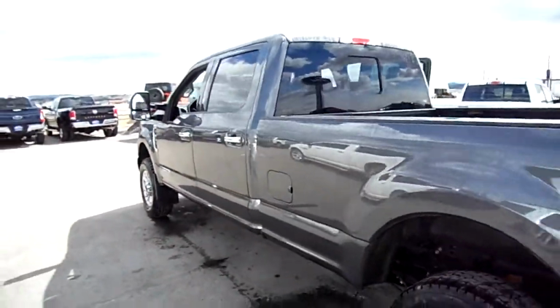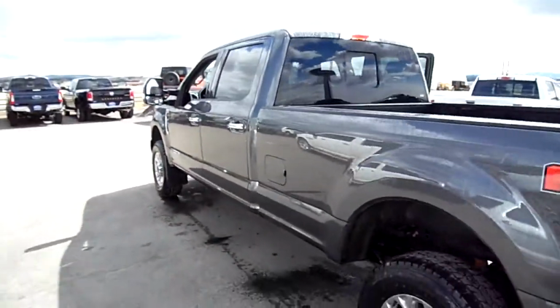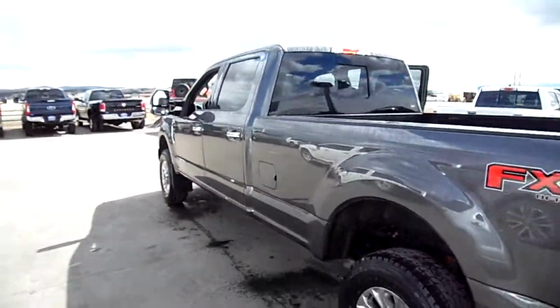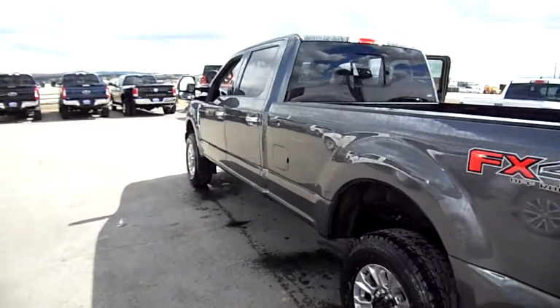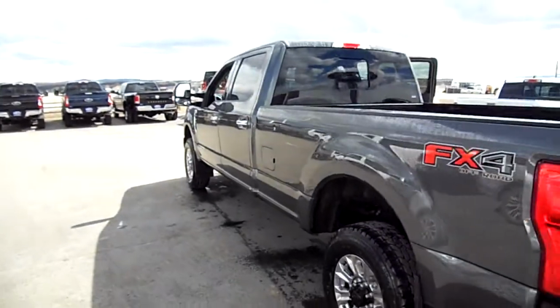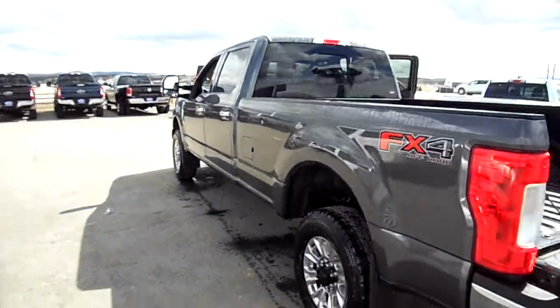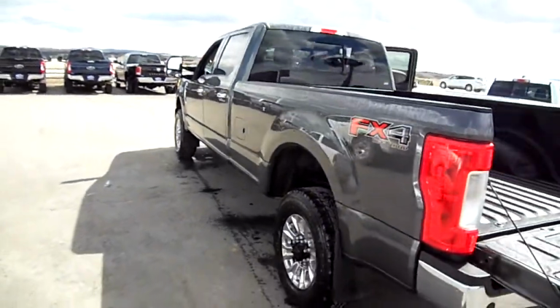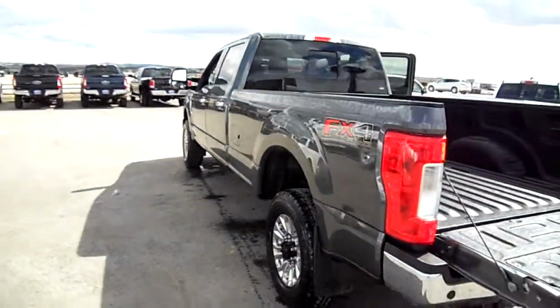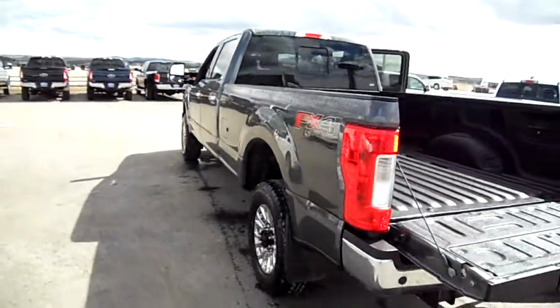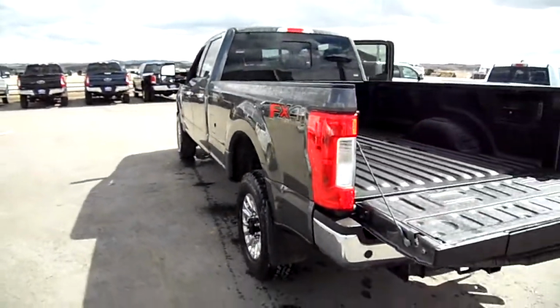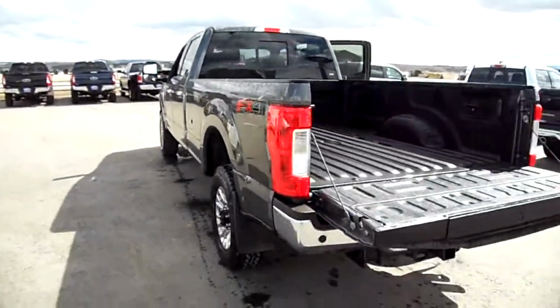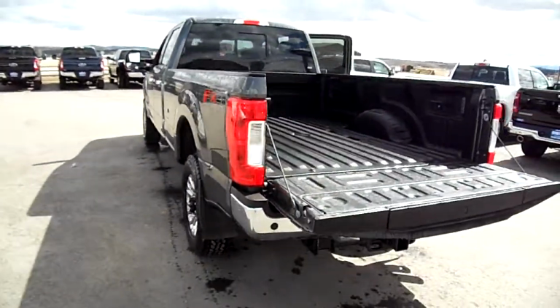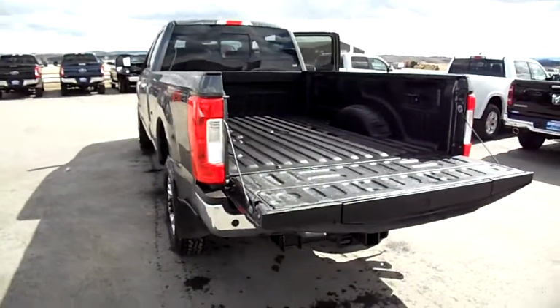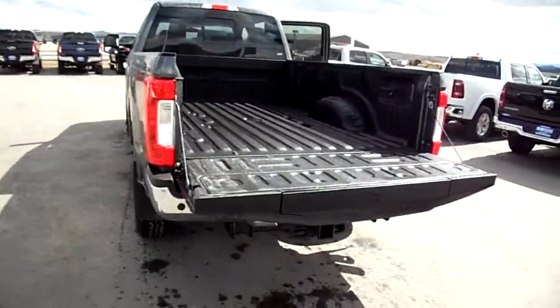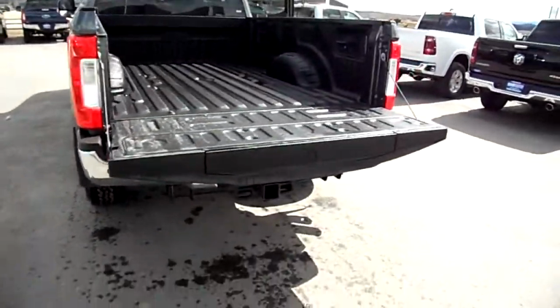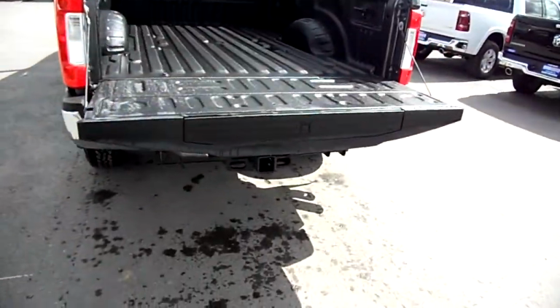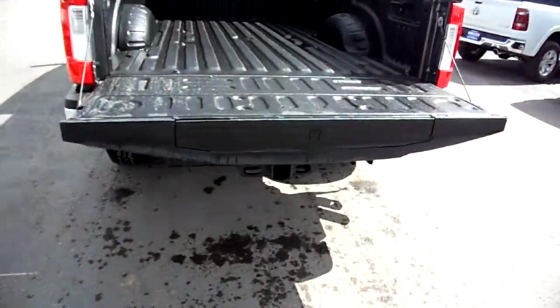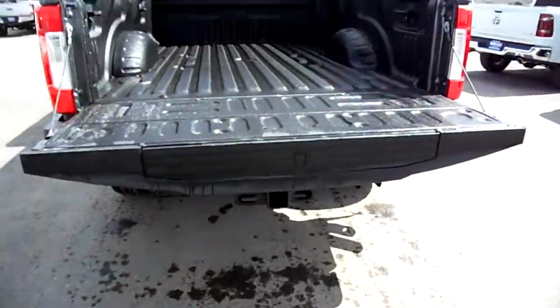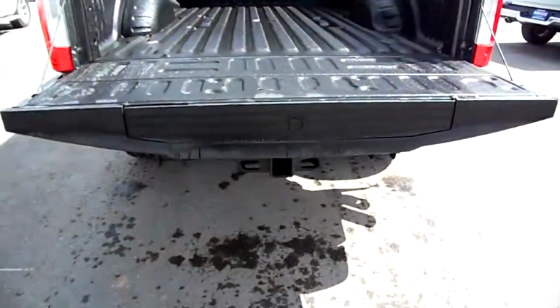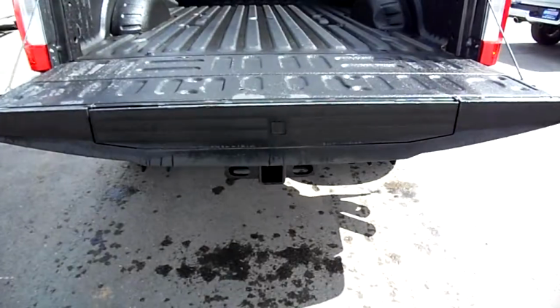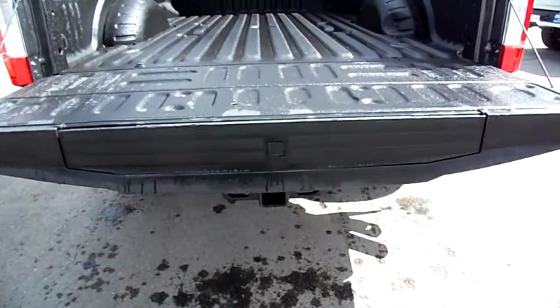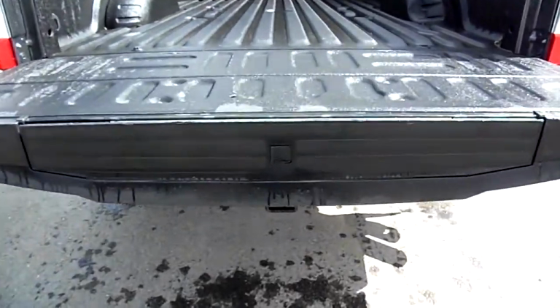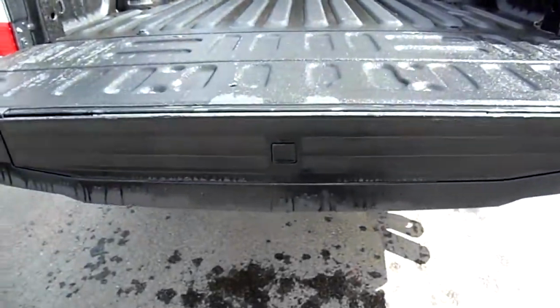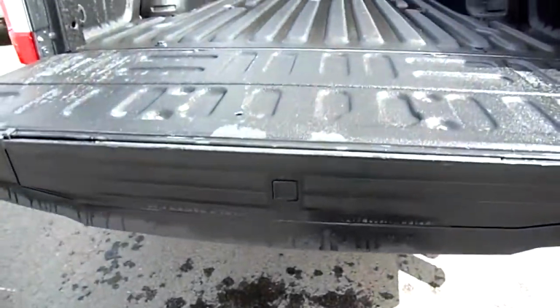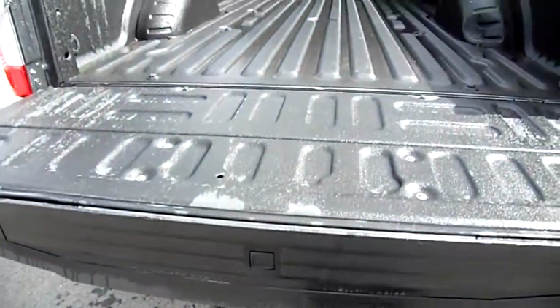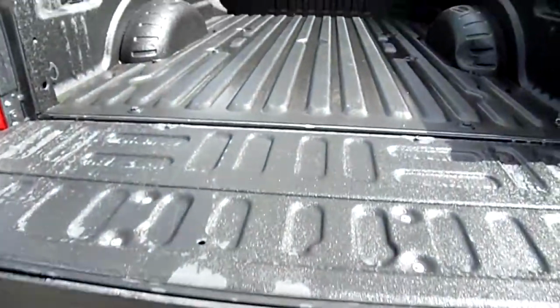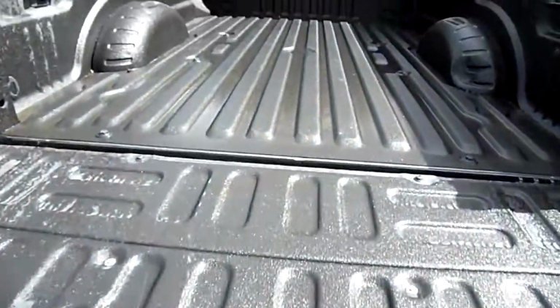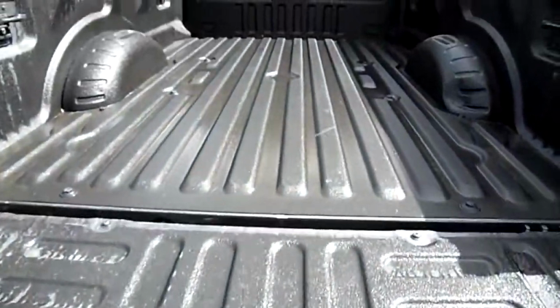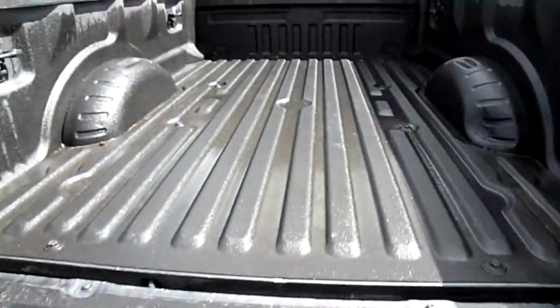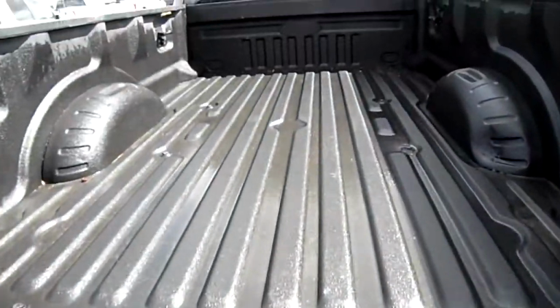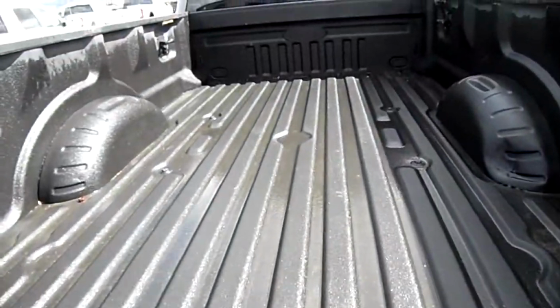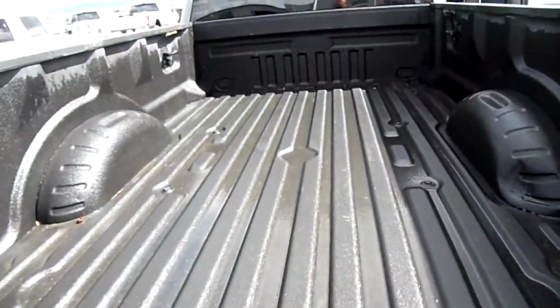Gray in color. FX4 off-road package as you can see. Tailgate step right there from Ford — the new style. This truck has the spray-in liner.